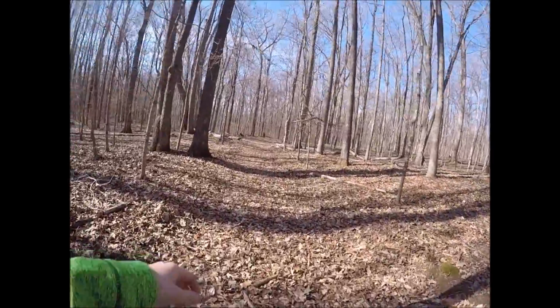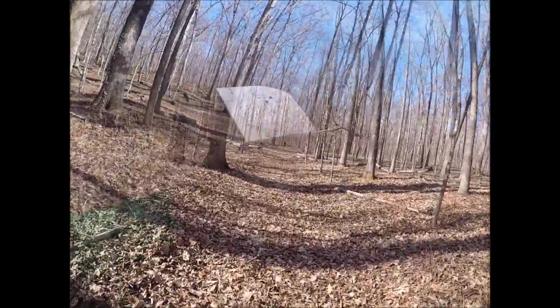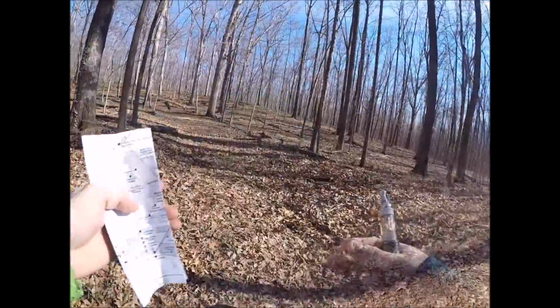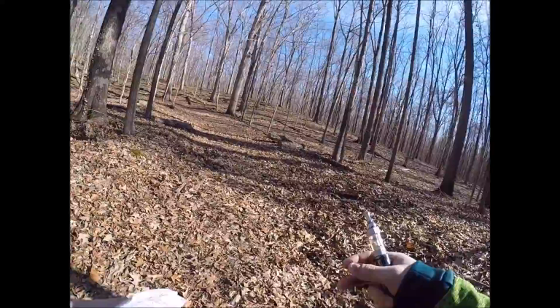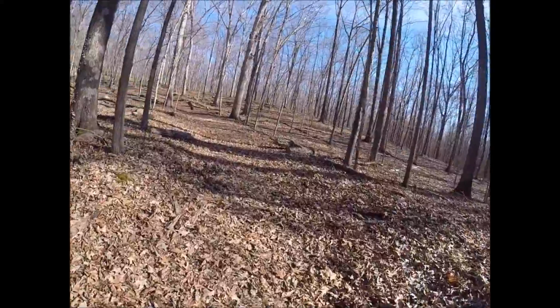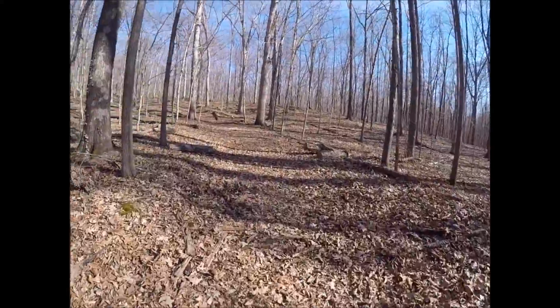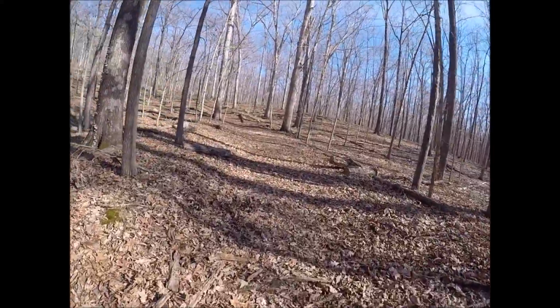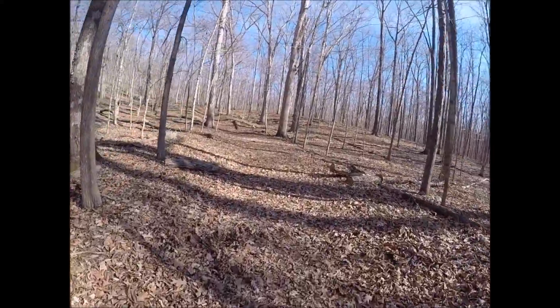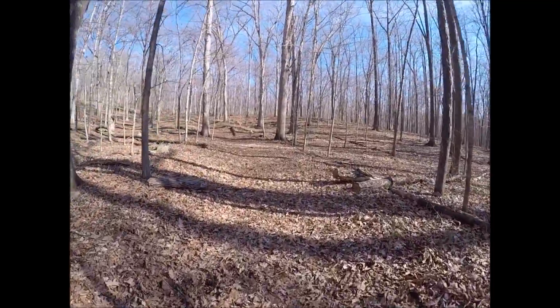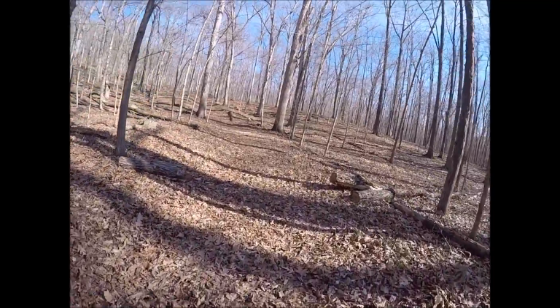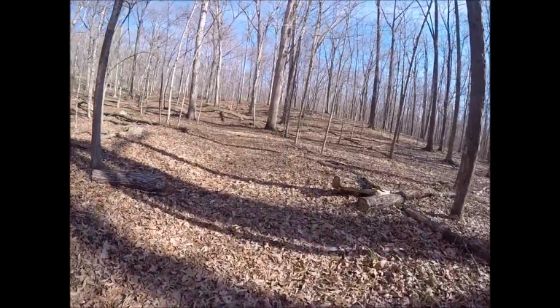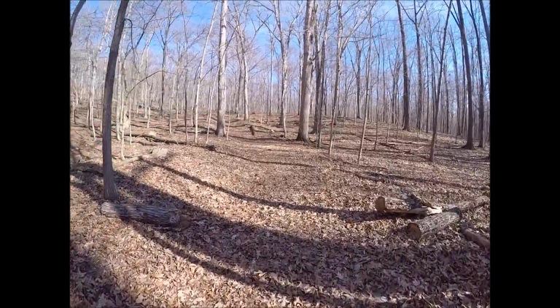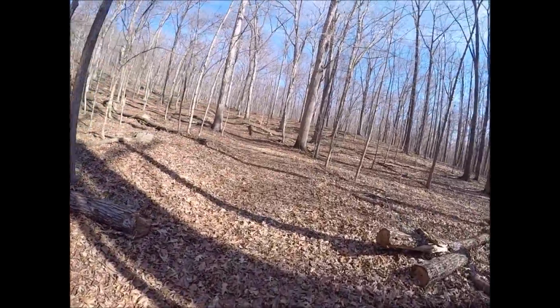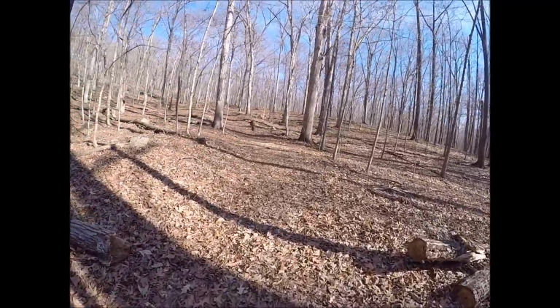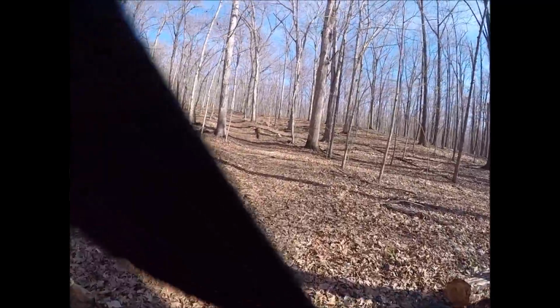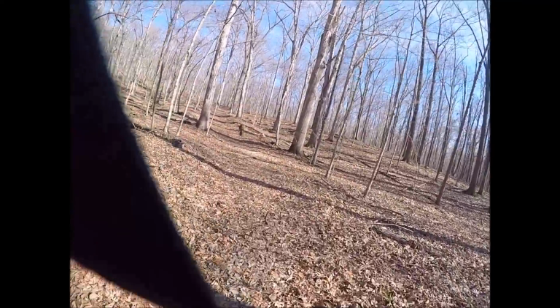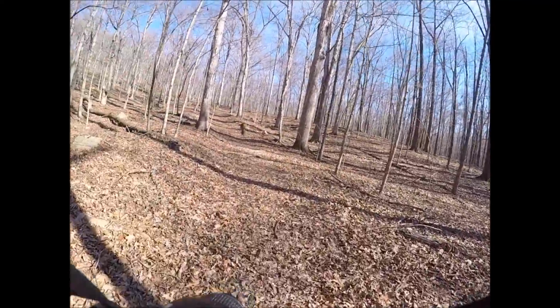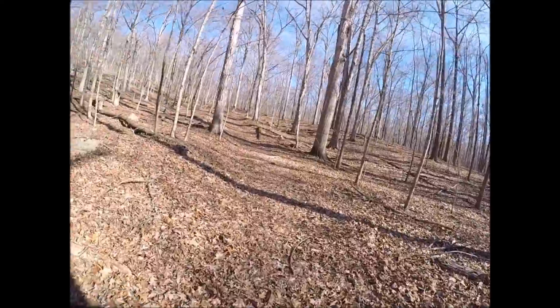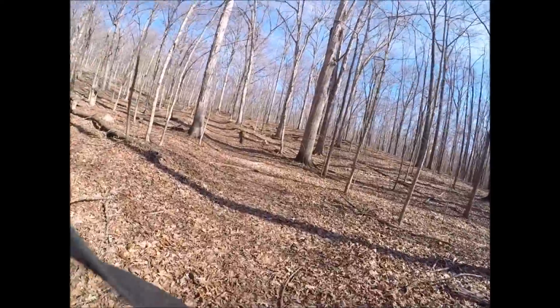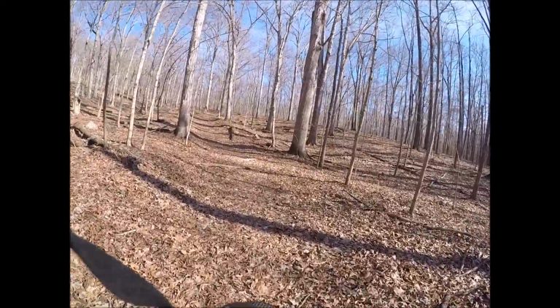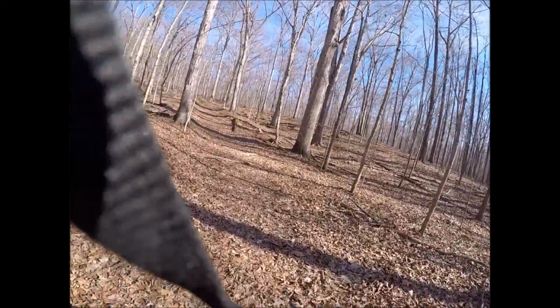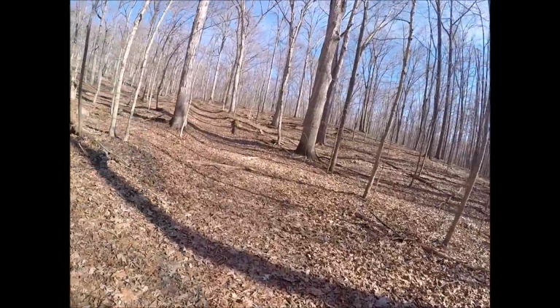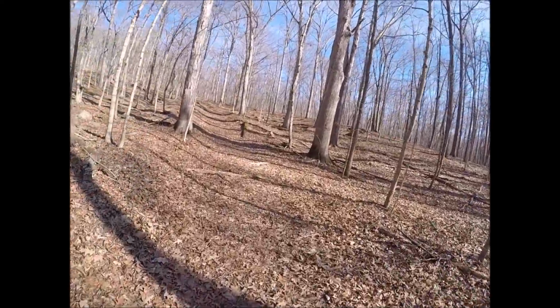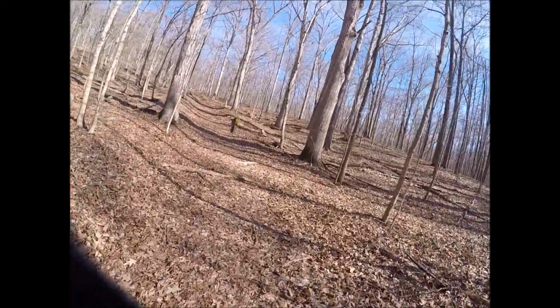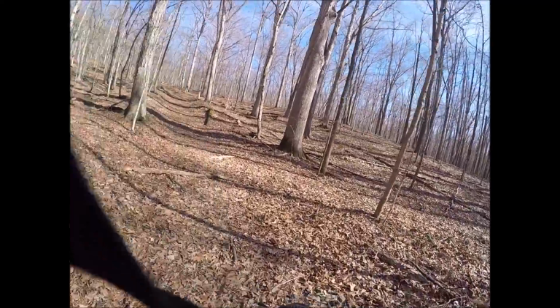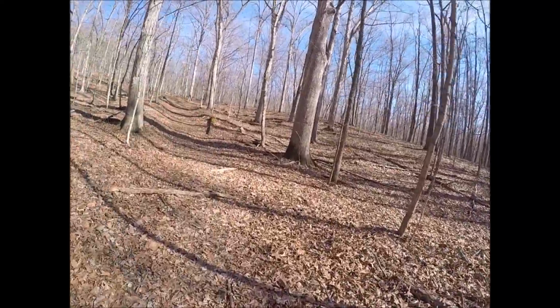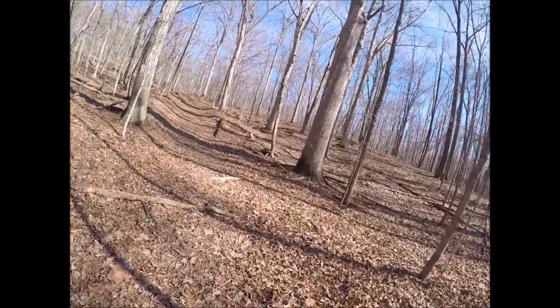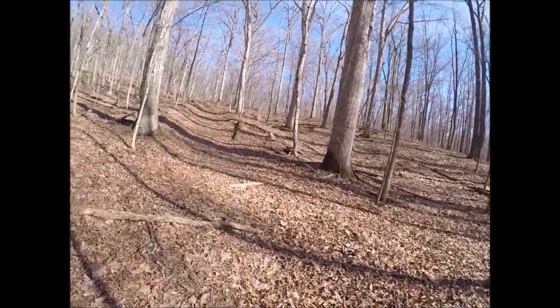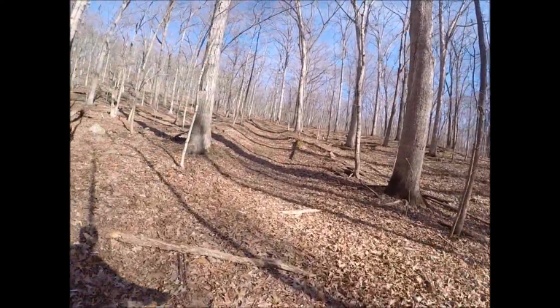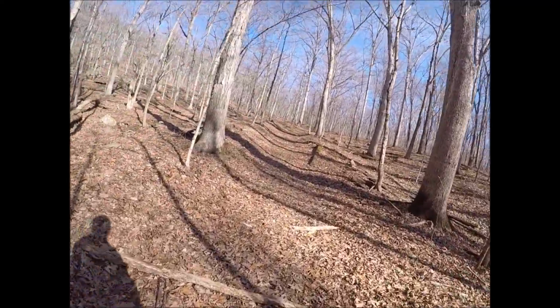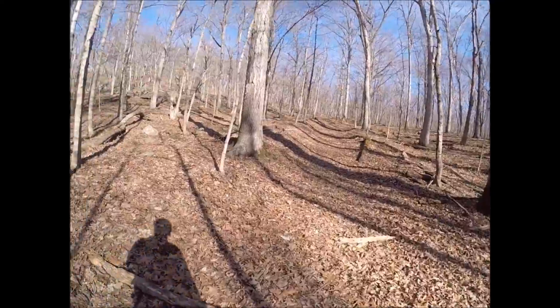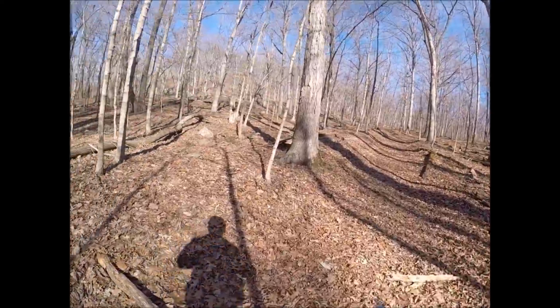I think I may have heard a dog bark. Not sure — could be my bag making noises or some other critter in the woods, a bird.